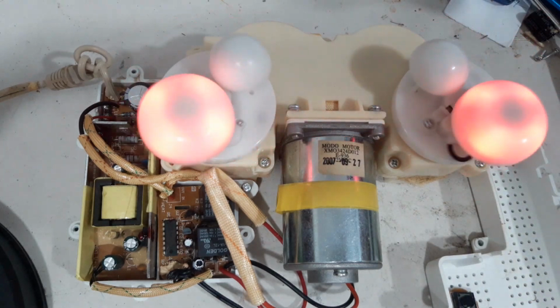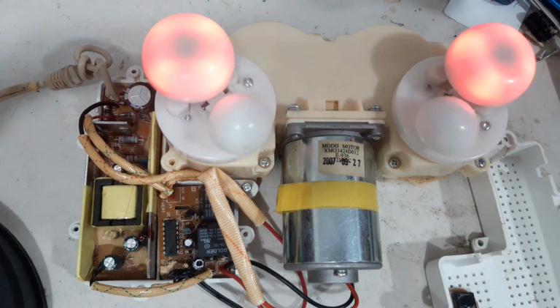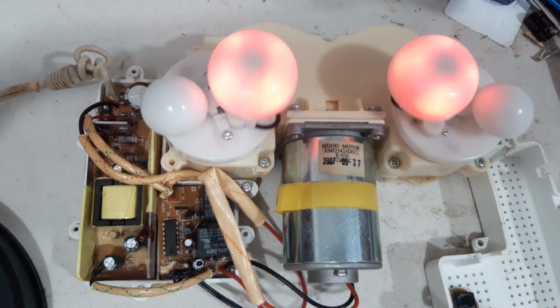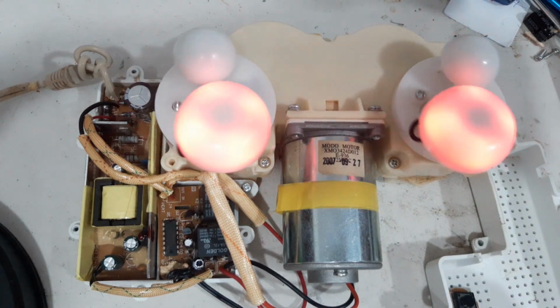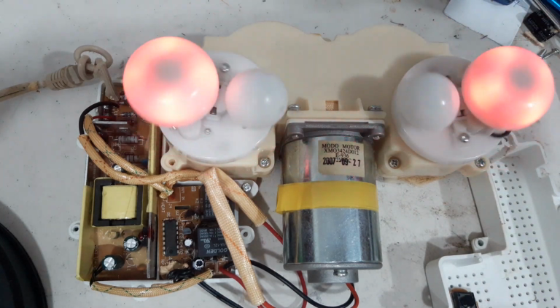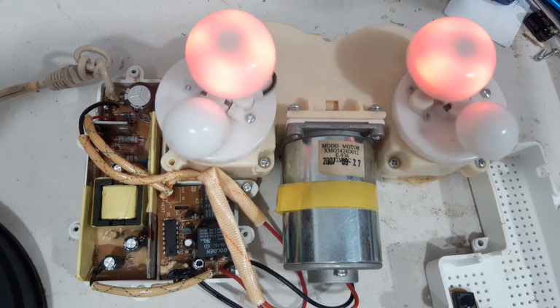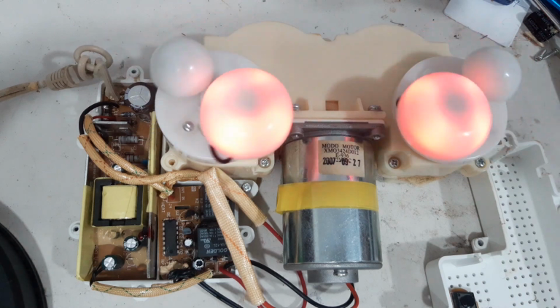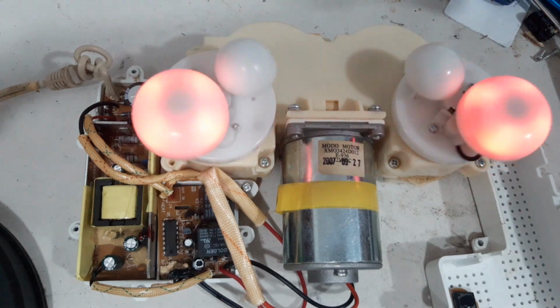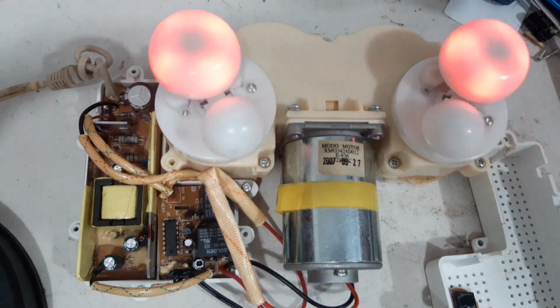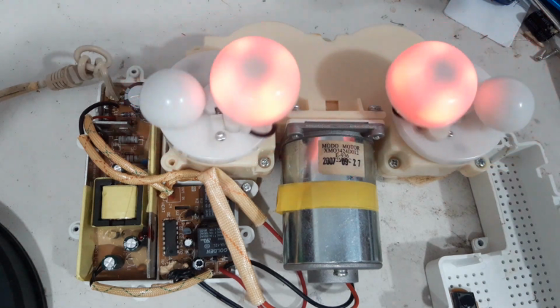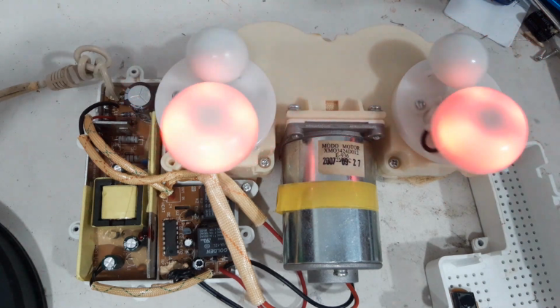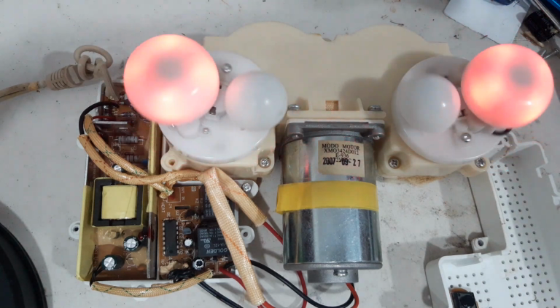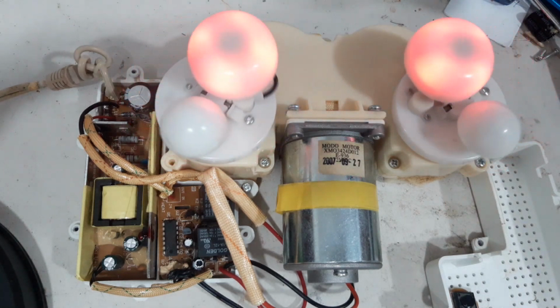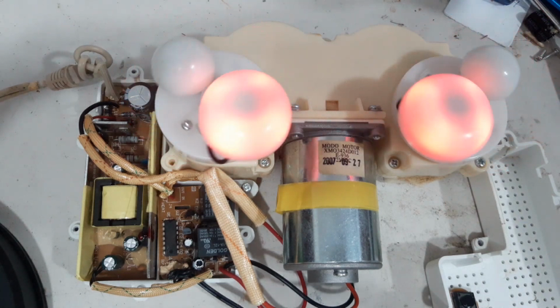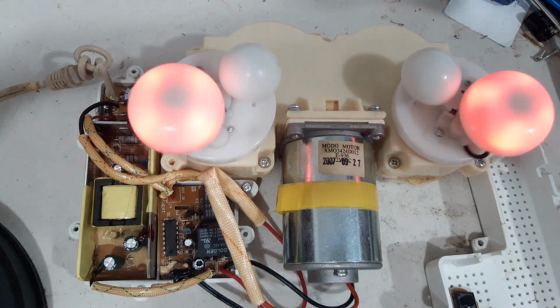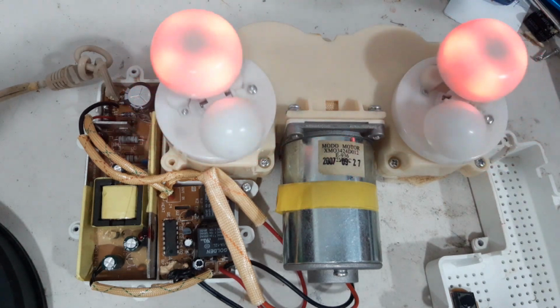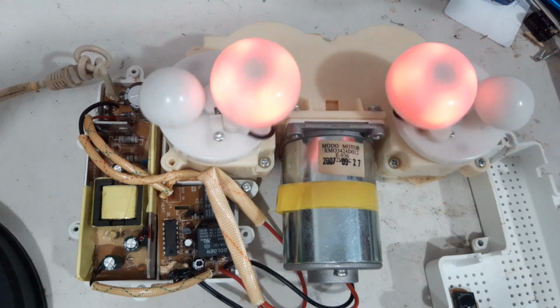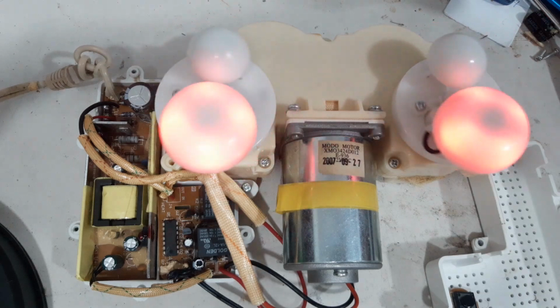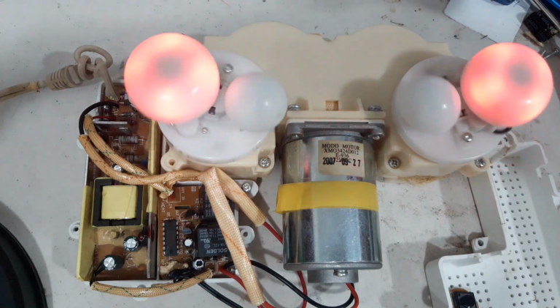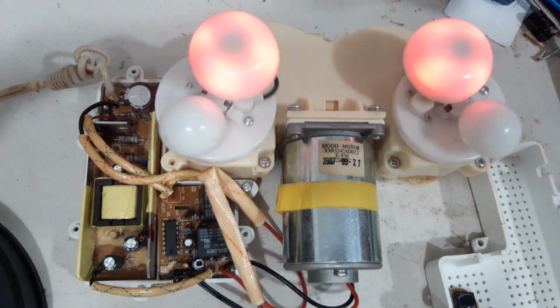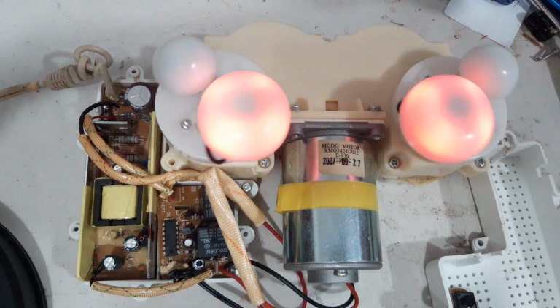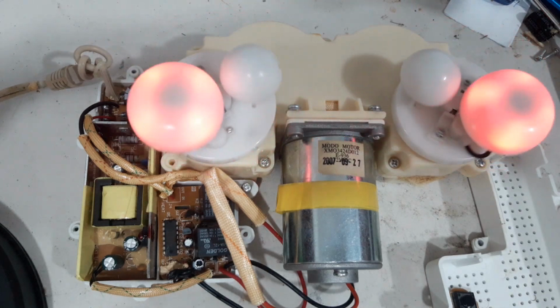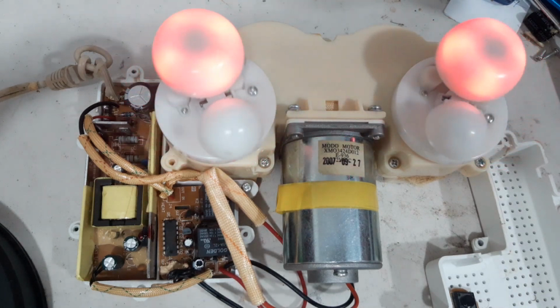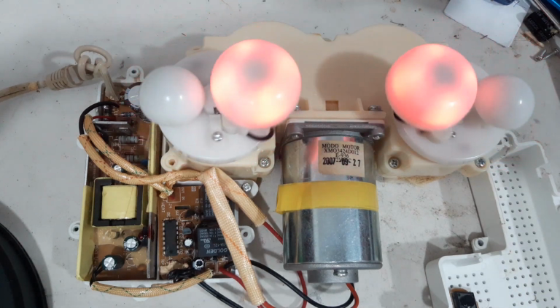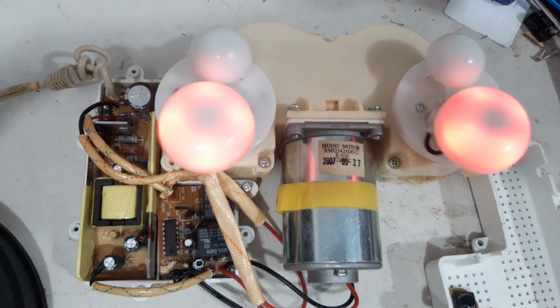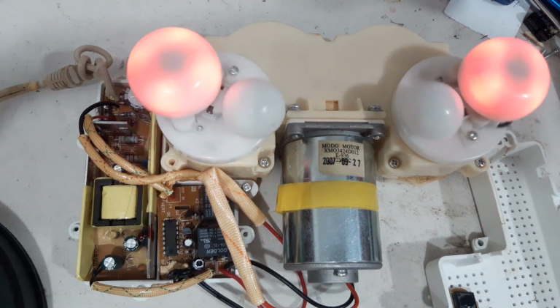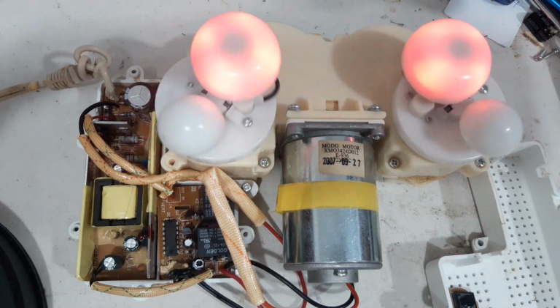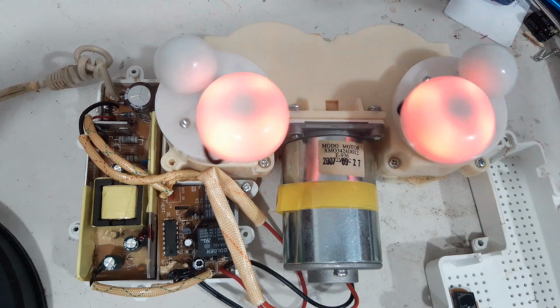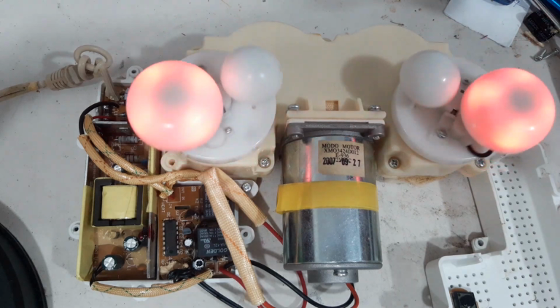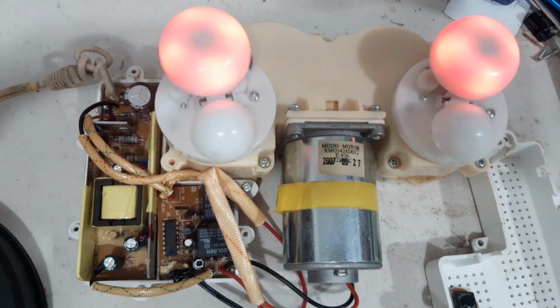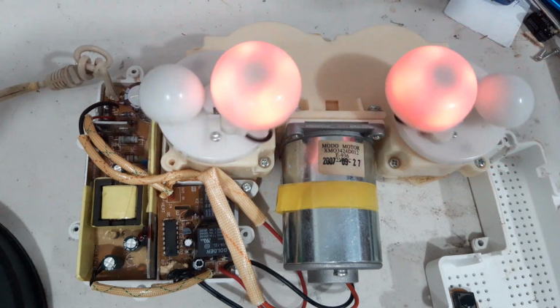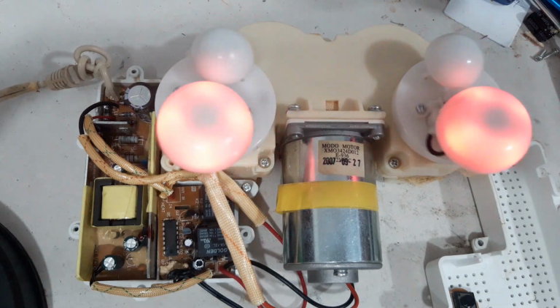Until here only, guys. I hope you learn from our repair. Don't forget to subscribe, like, share, and hit the notification bell.